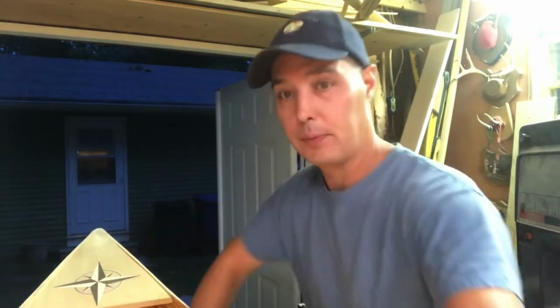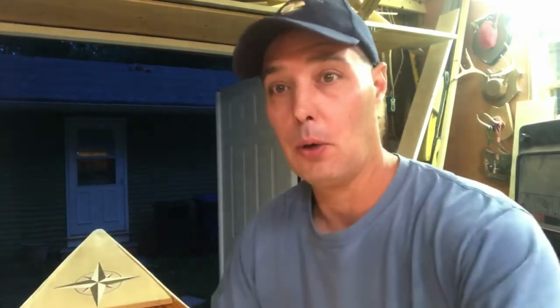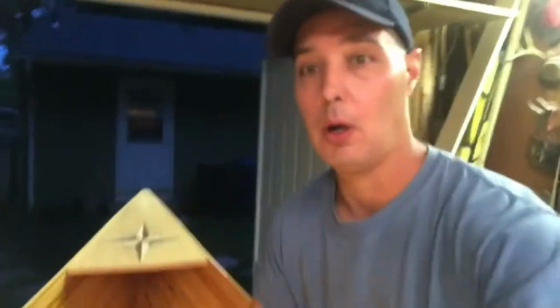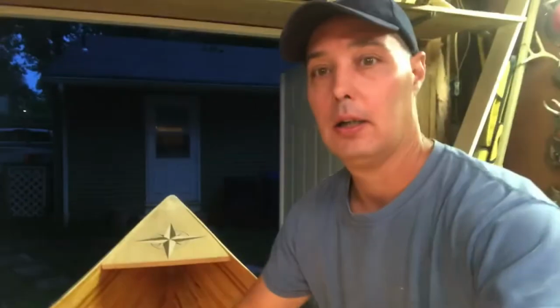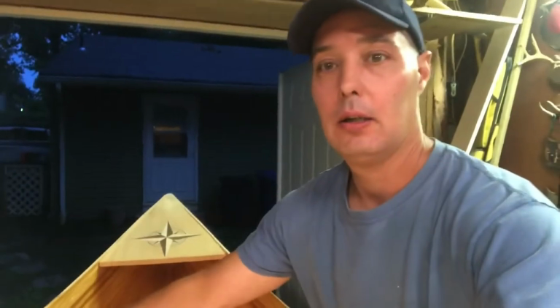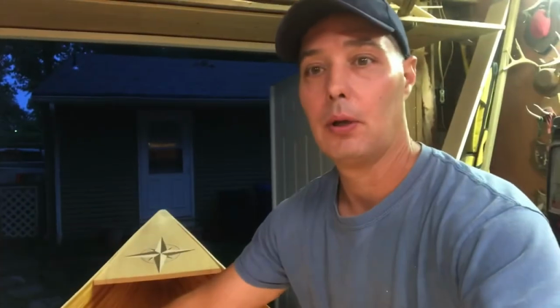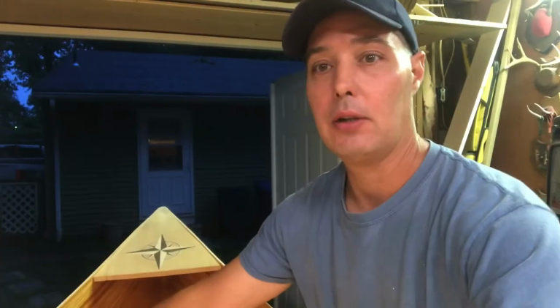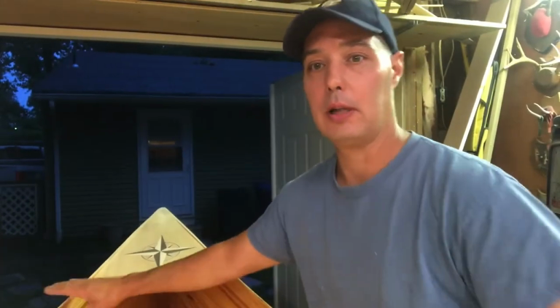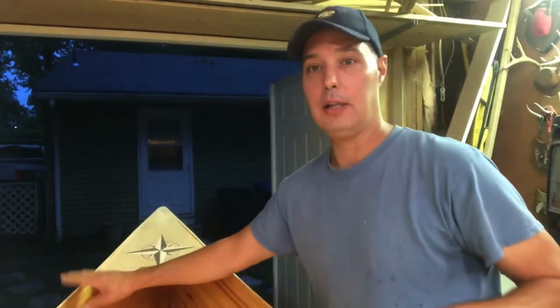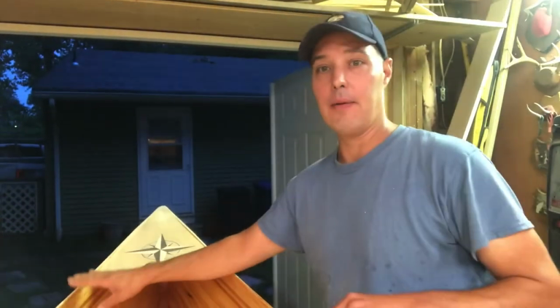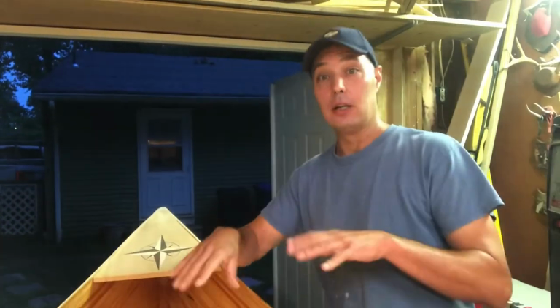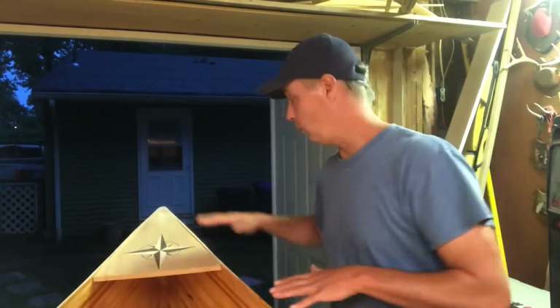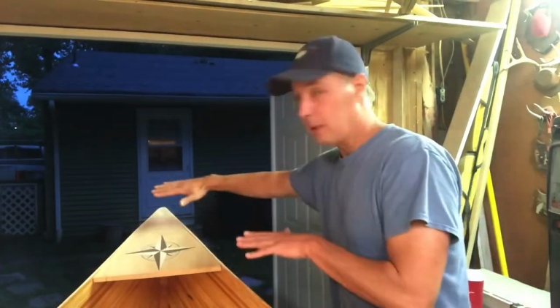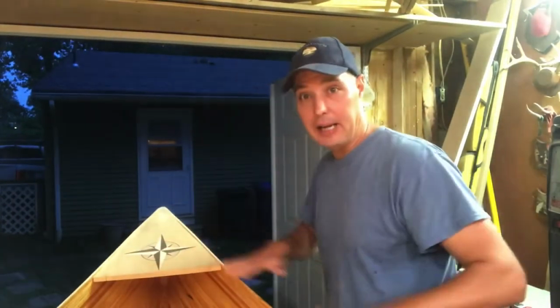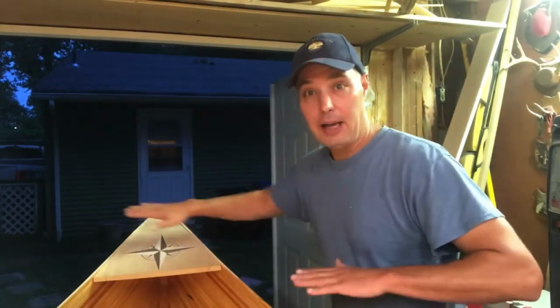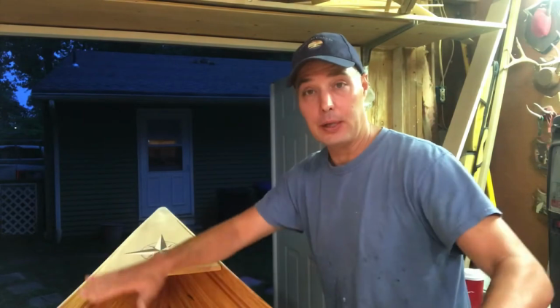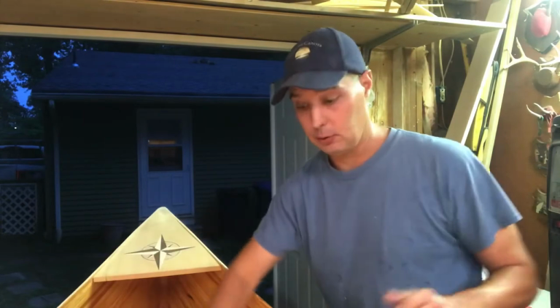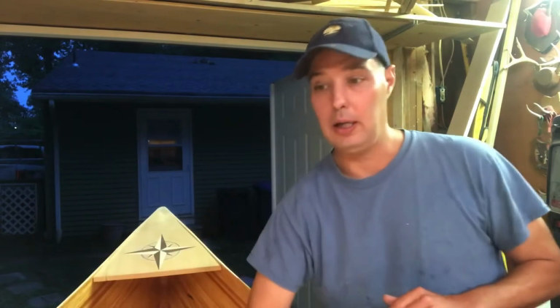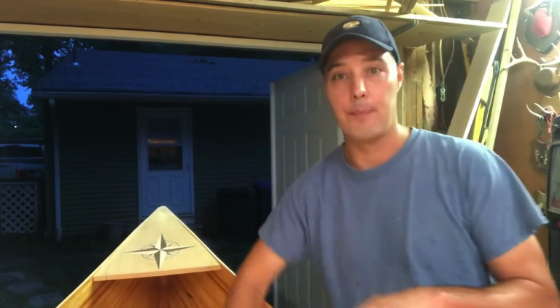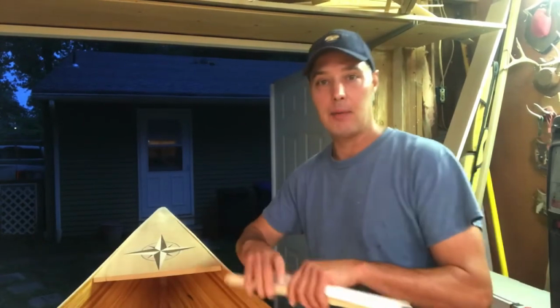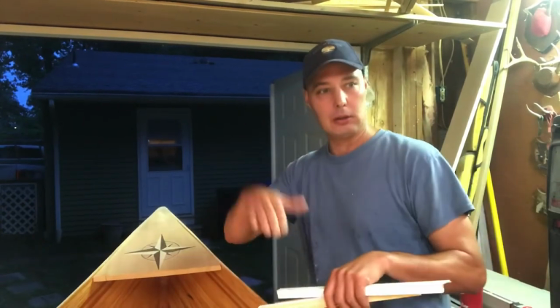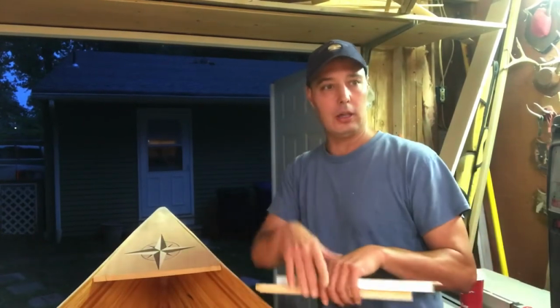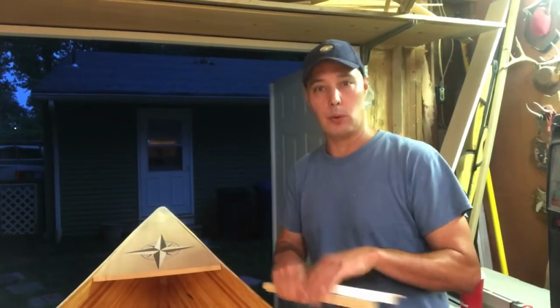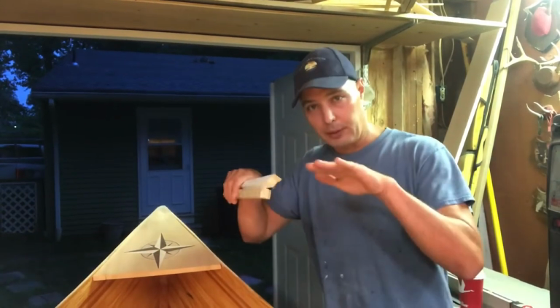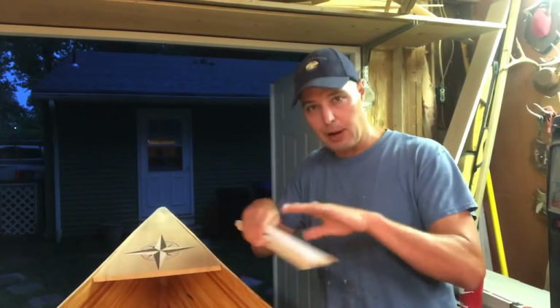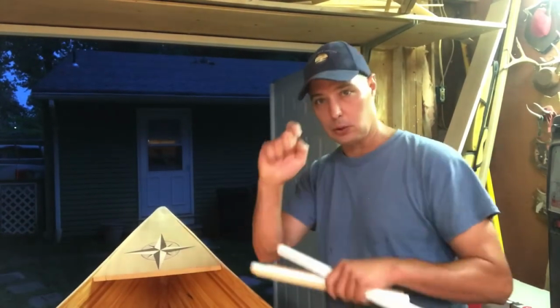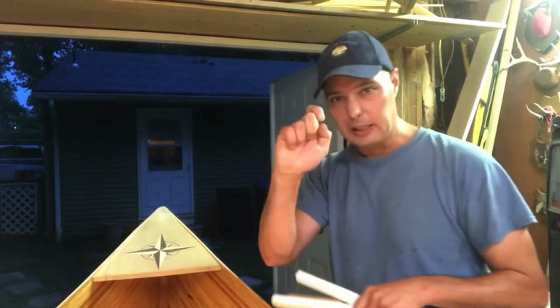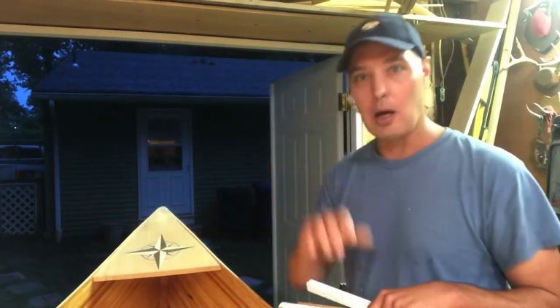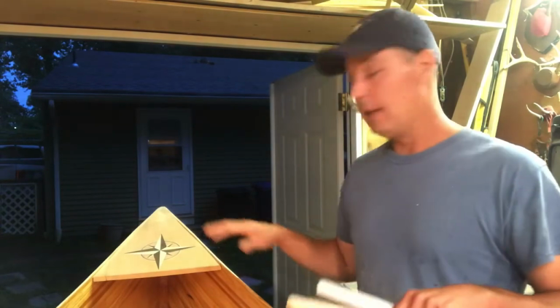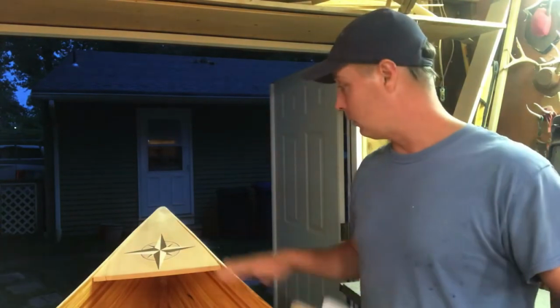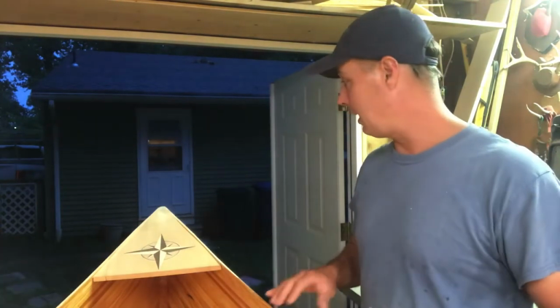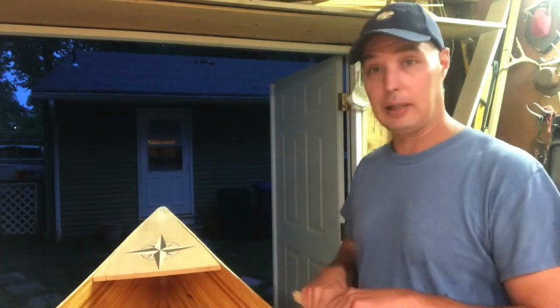Keep everything below this point, below the edge — because we're gonna be sanding everything down to it. It might be a little uneven or whatever, but if you keep everything just slightly low, it'll sand together beautifully.